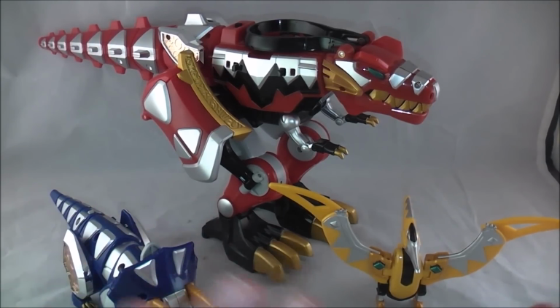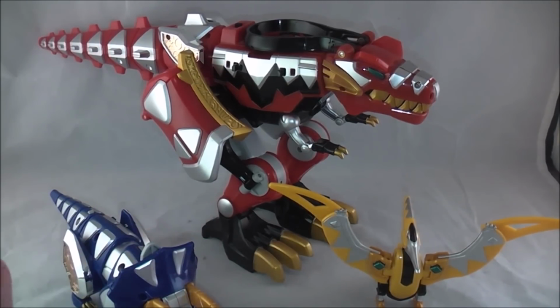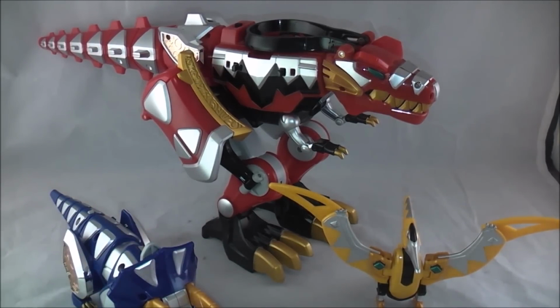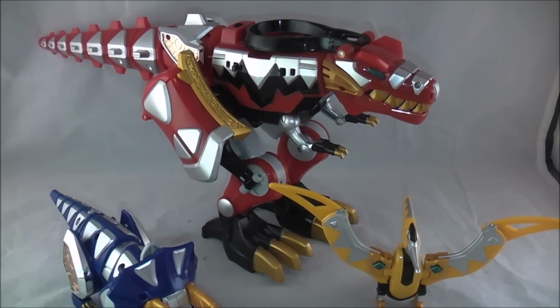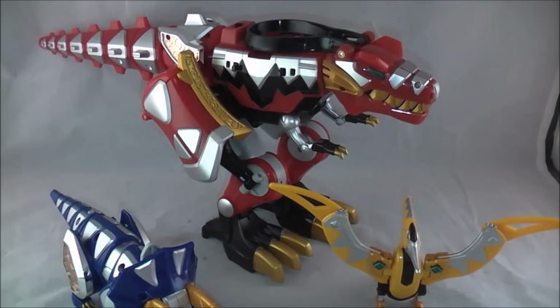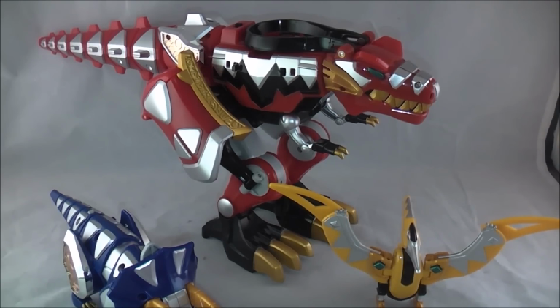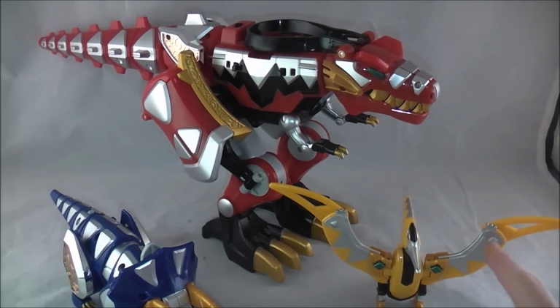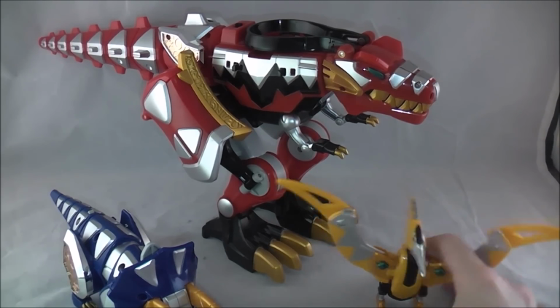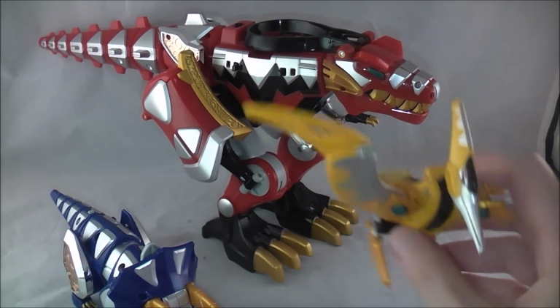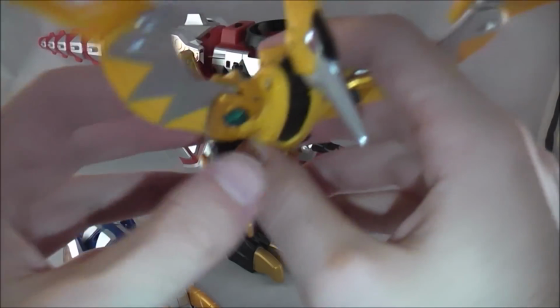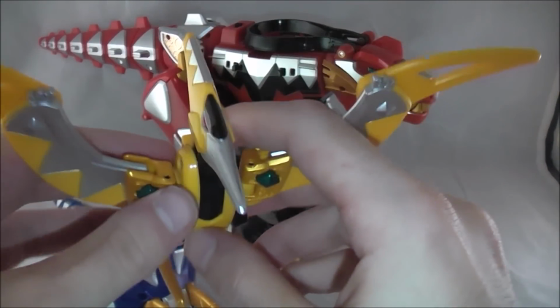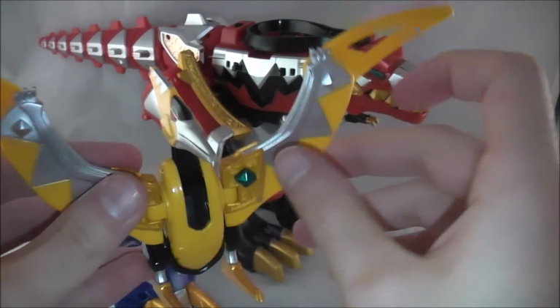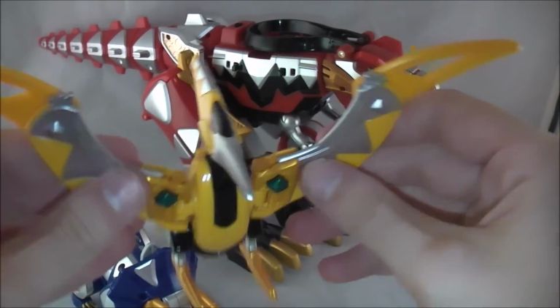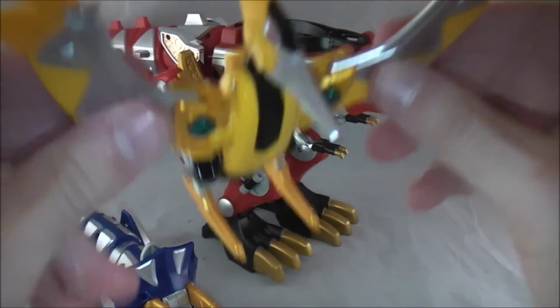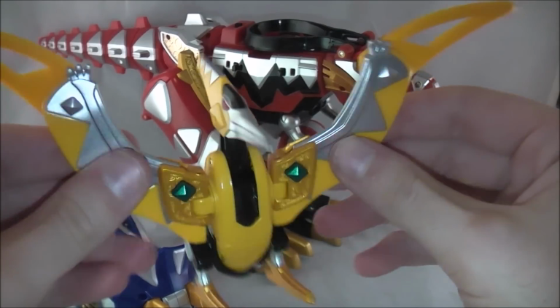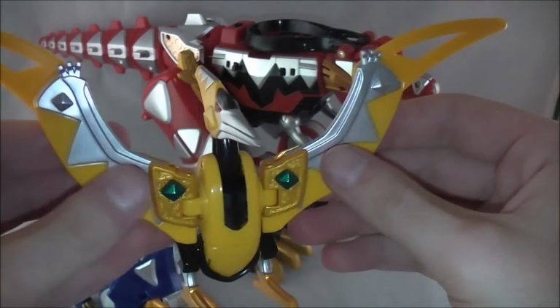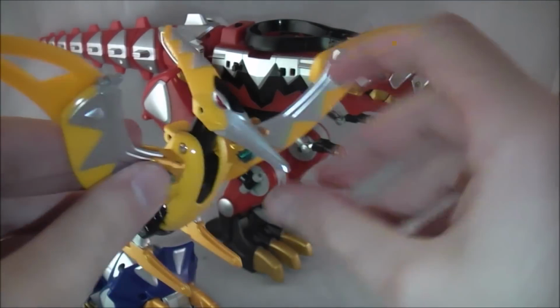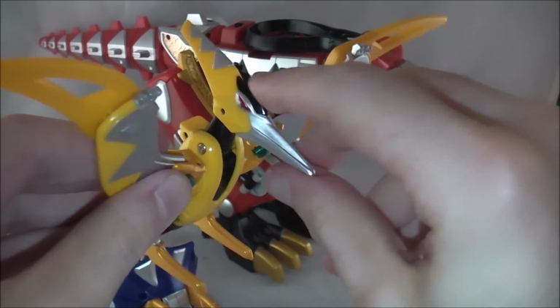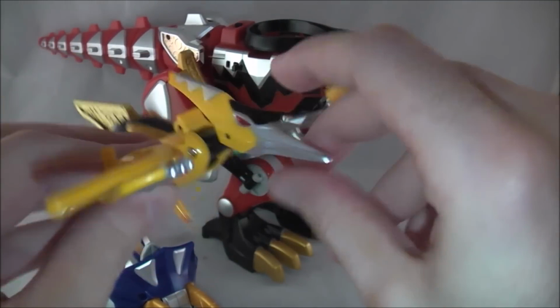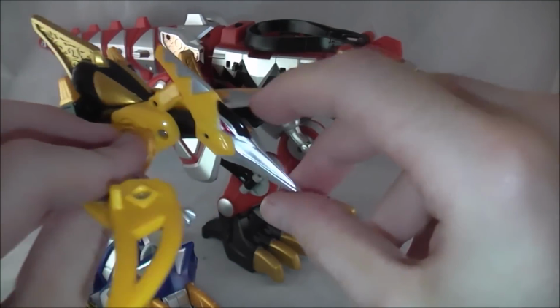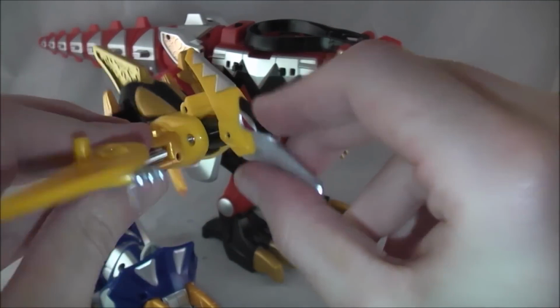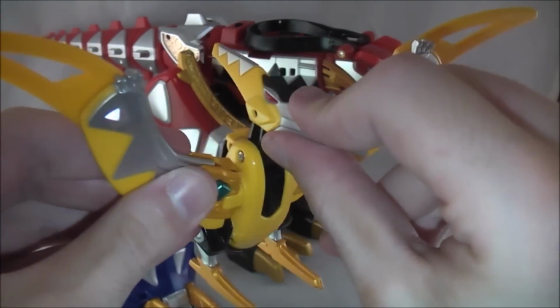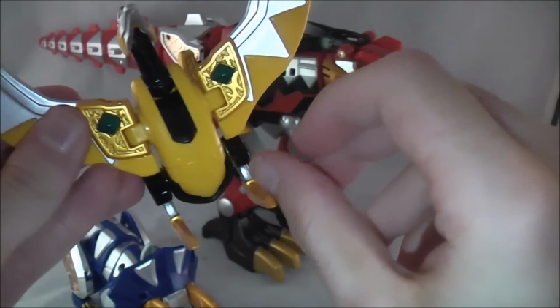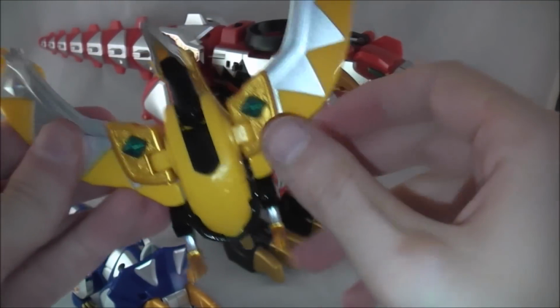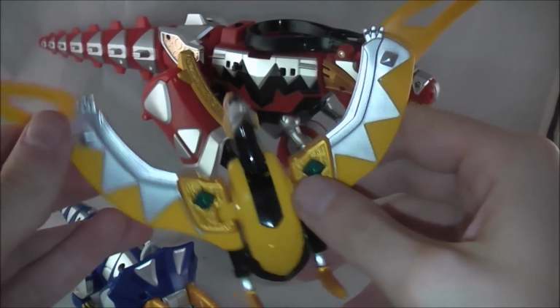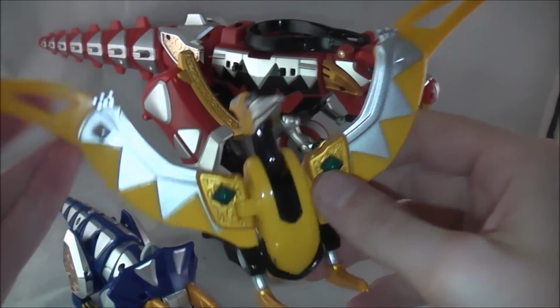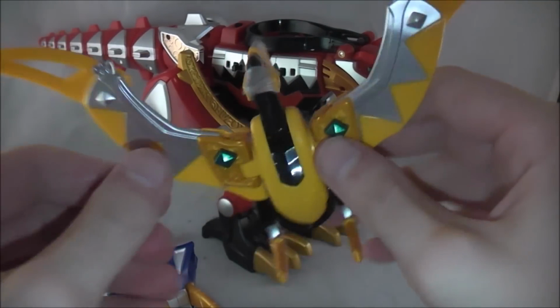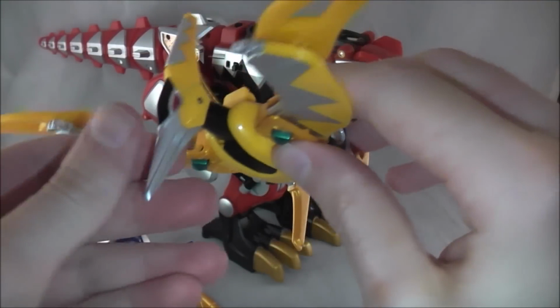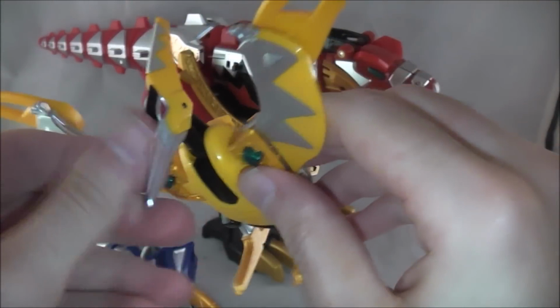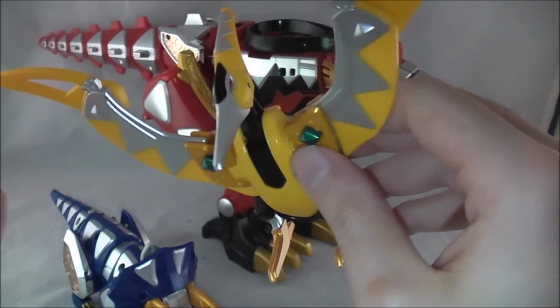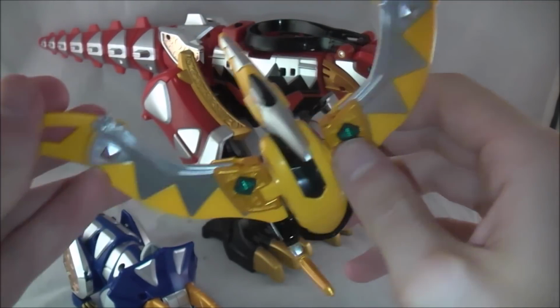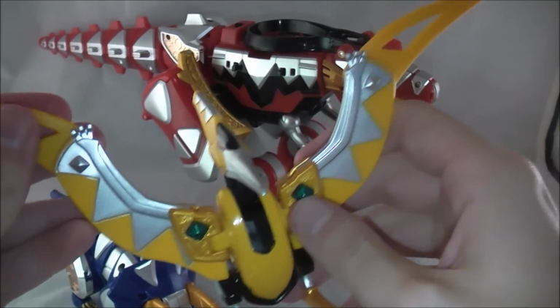I'm less than a minute in and I'm already weird. Let's just go ahead and get started. We'll get started with the Pterazord because I said so. So obviously the smallest of the three, based on a Pterodactyl. As you can see here — I don't know where I was going to go with that, I didn't even have anything past "as you can see here."